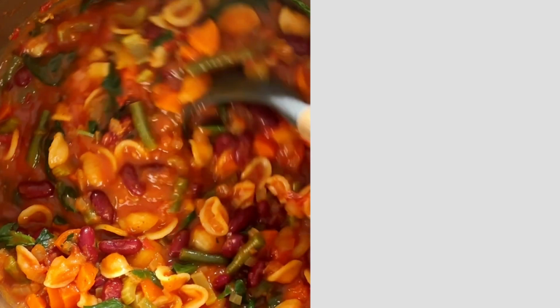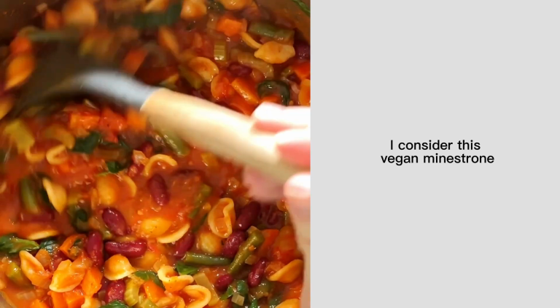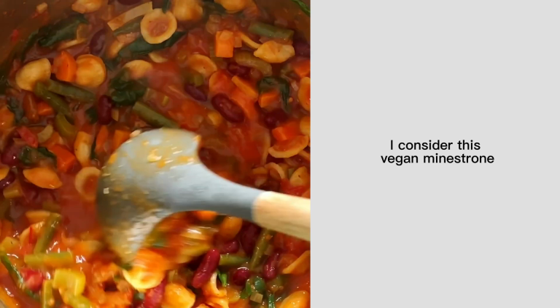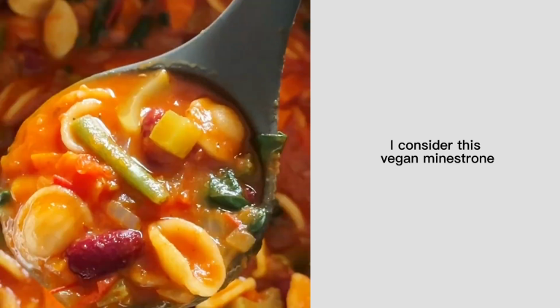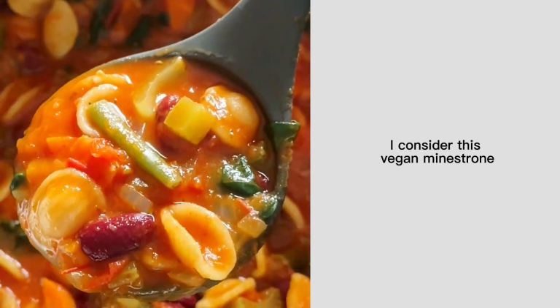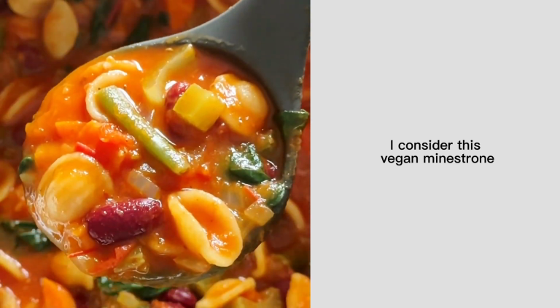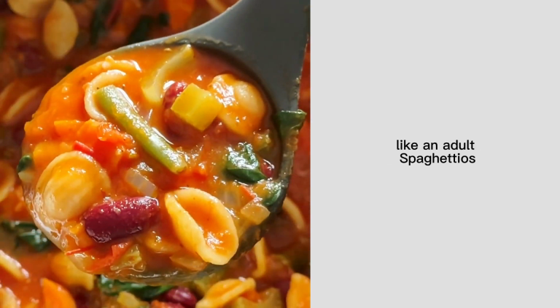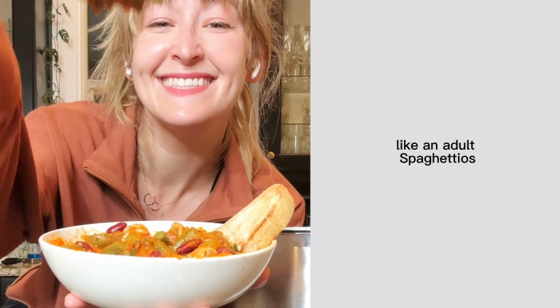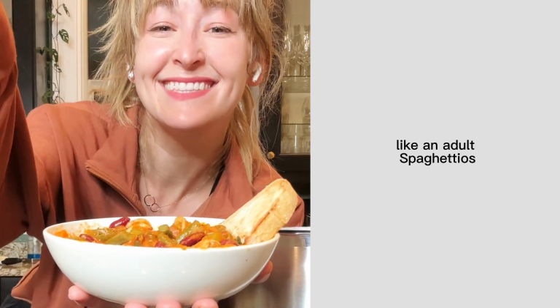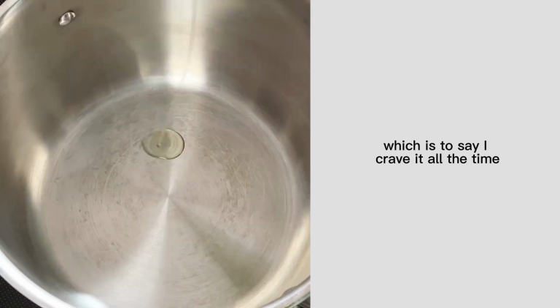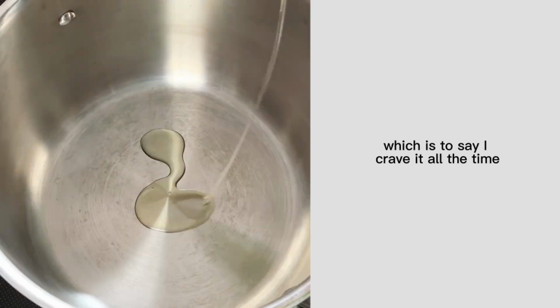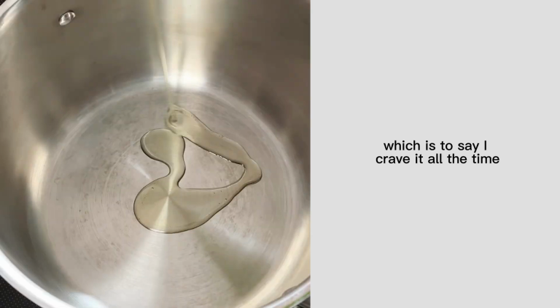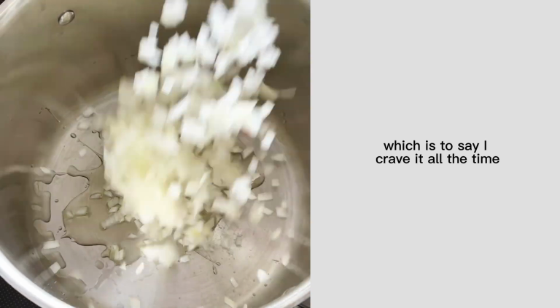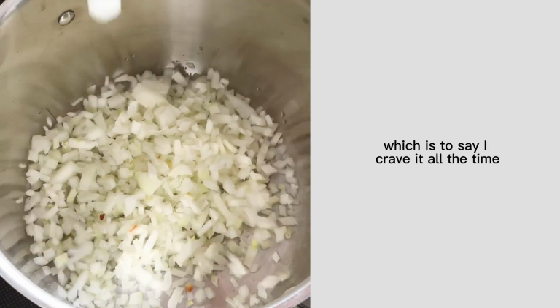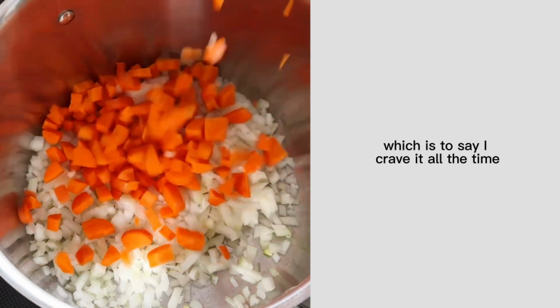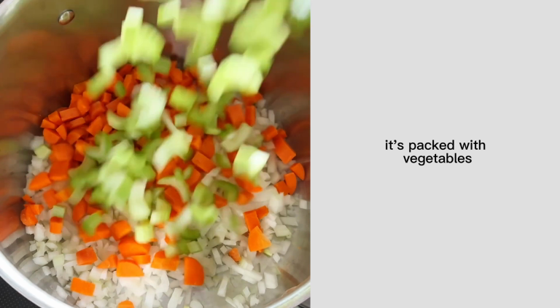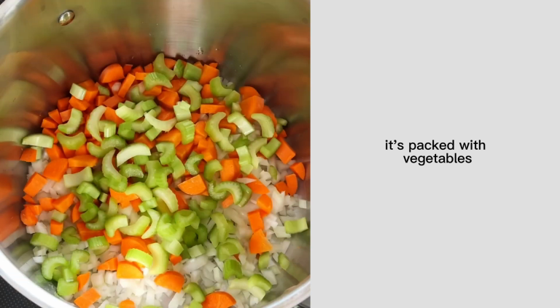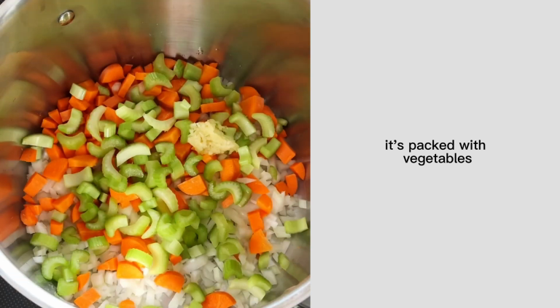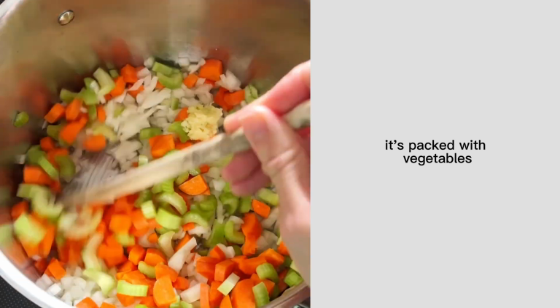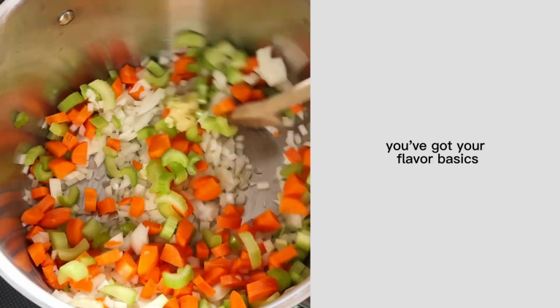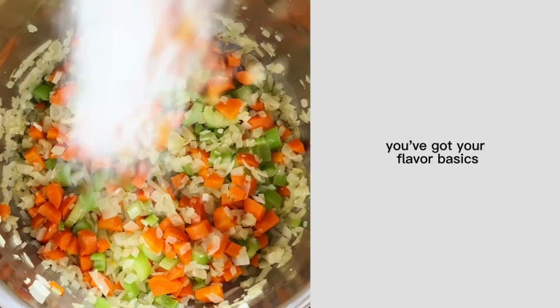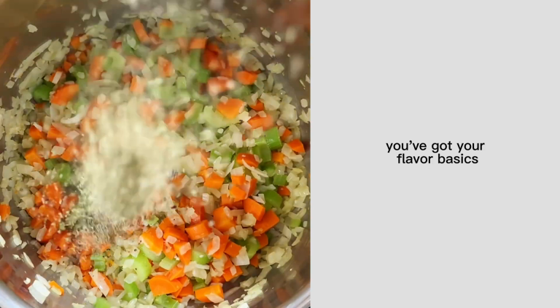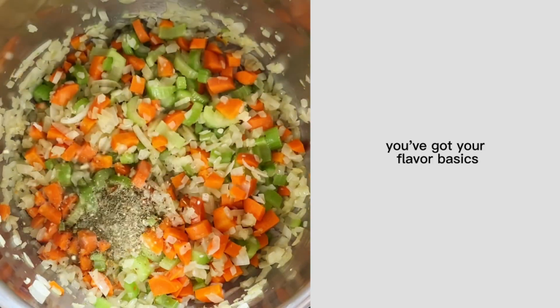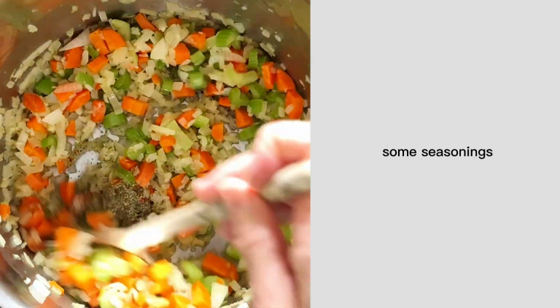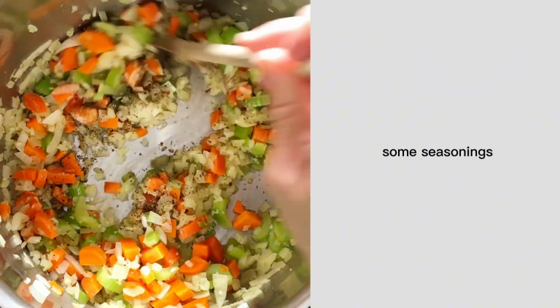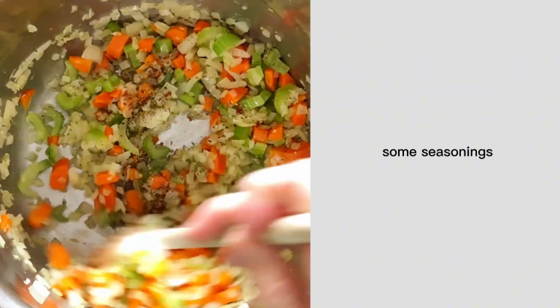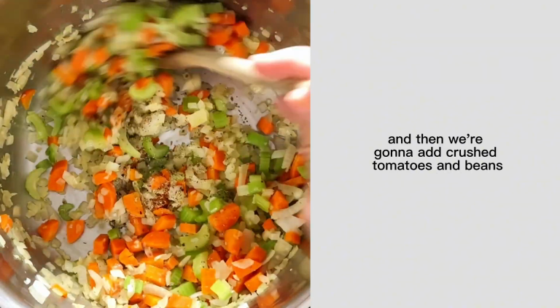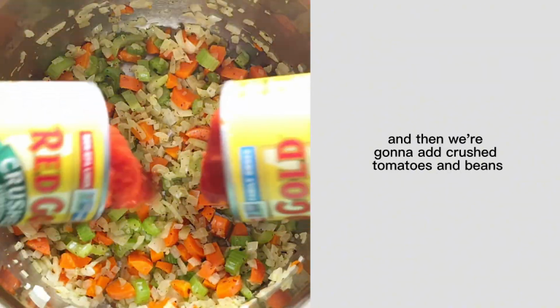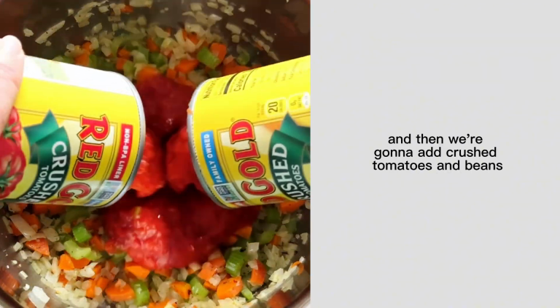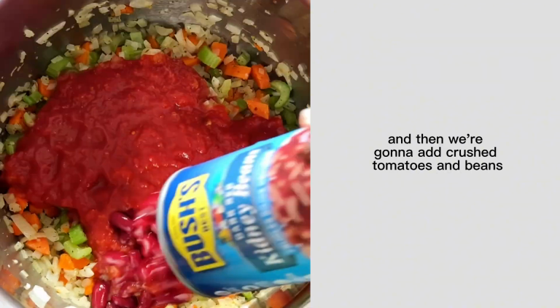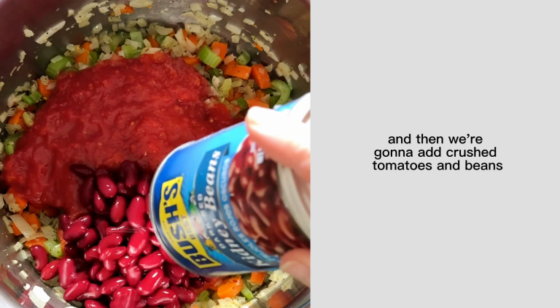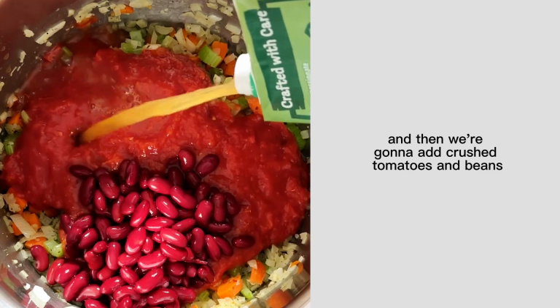I consider this vegan minestrone like an adult SpaghettiOs, which is to say I crave it all the time. It's packed with vegetables. You've got your flavor basics, some seasonings, and then we're going to add crushed tomatoes and beans.